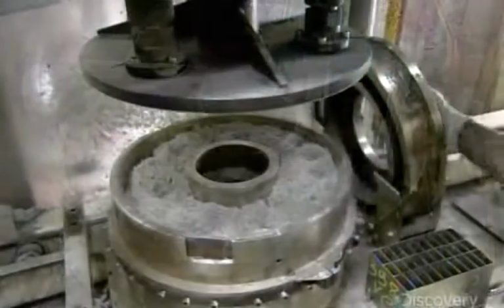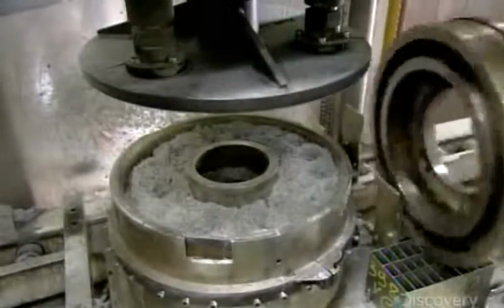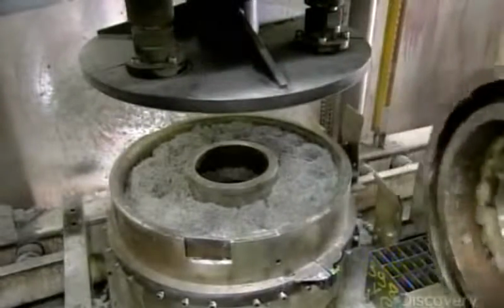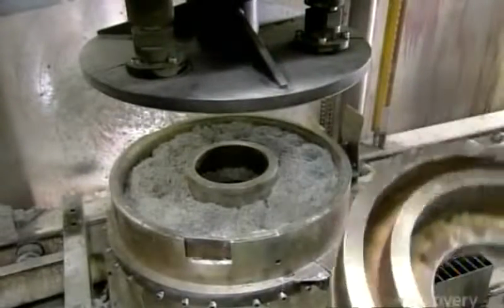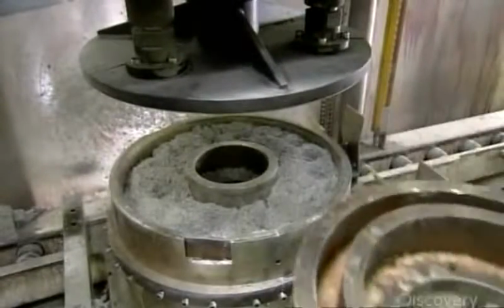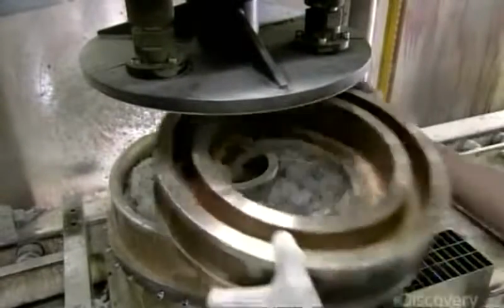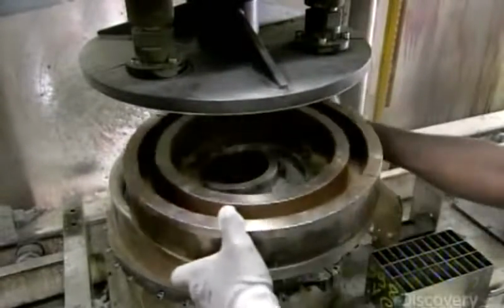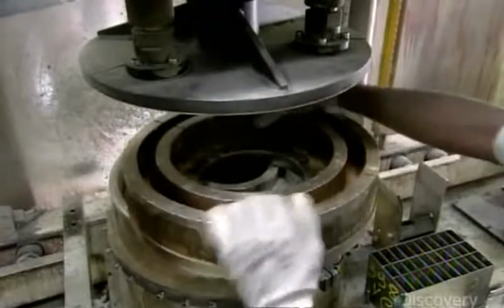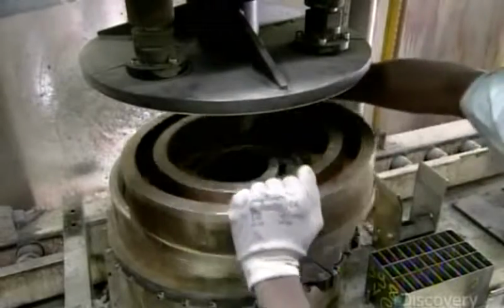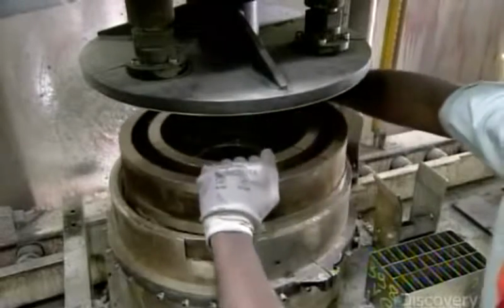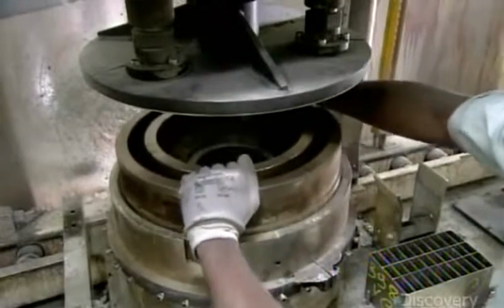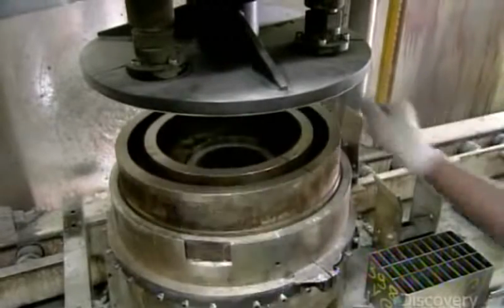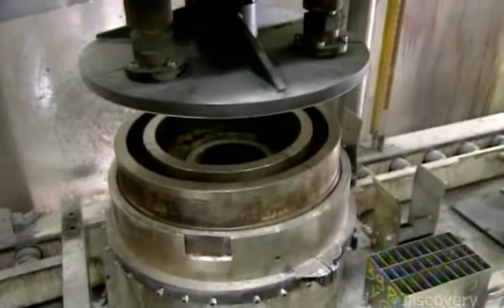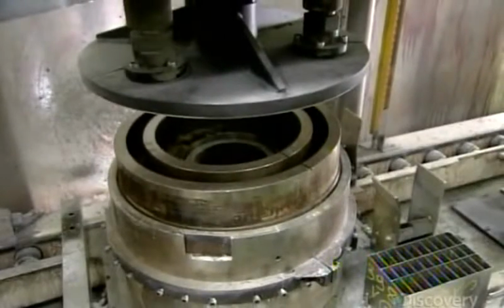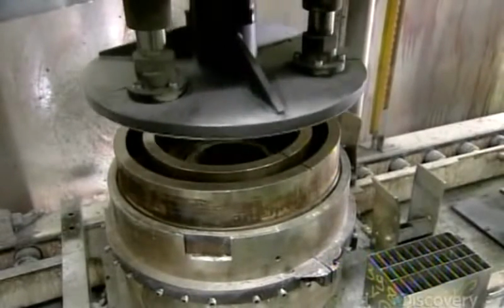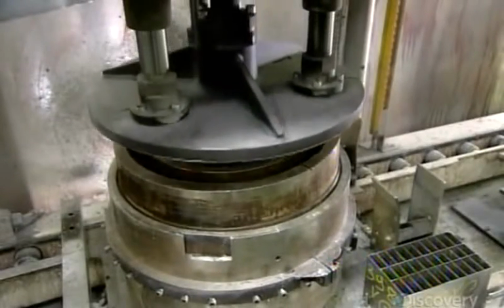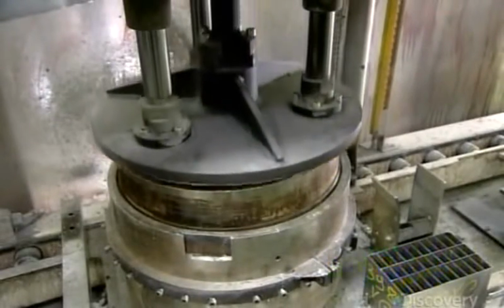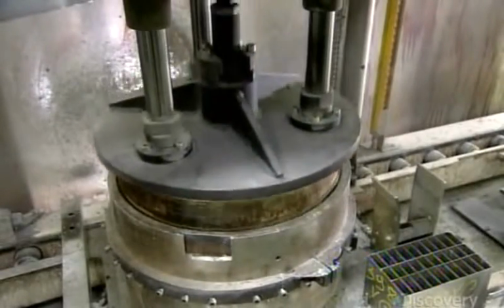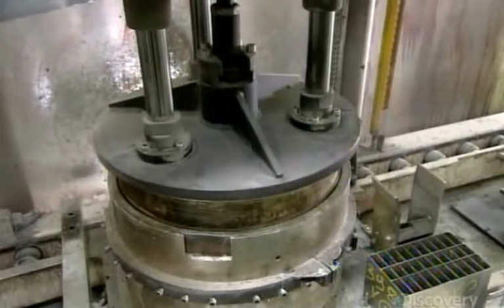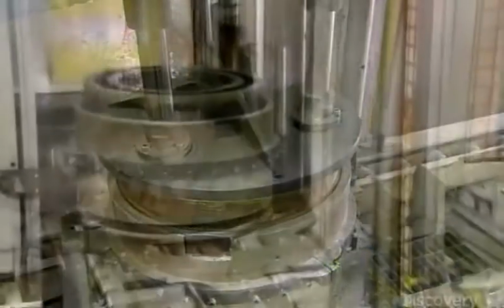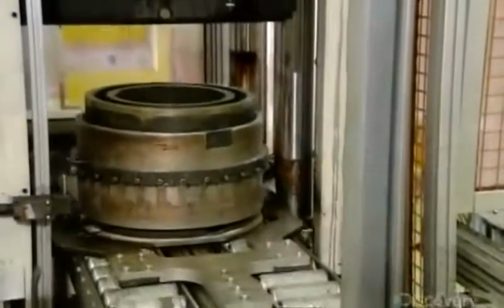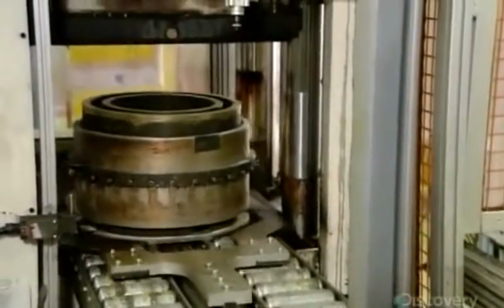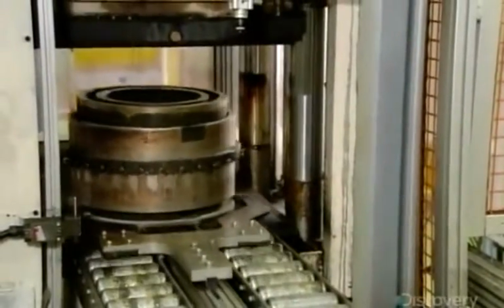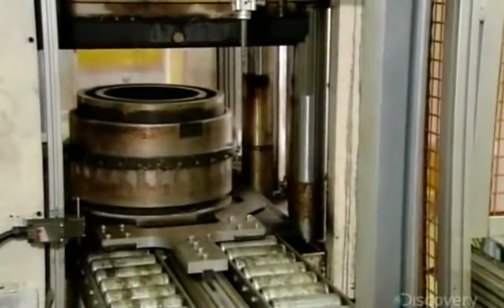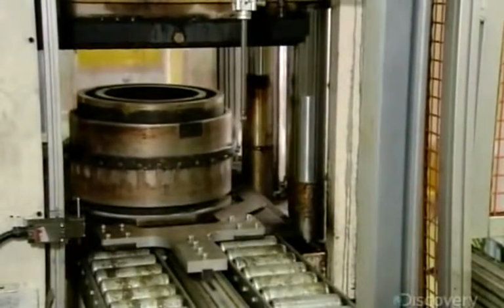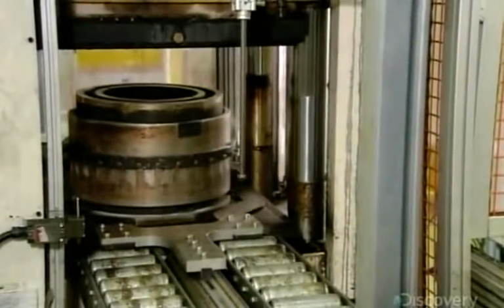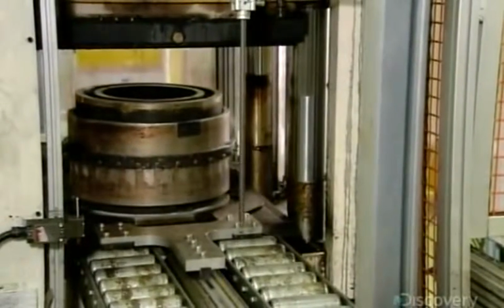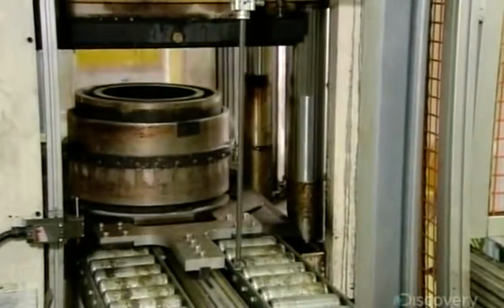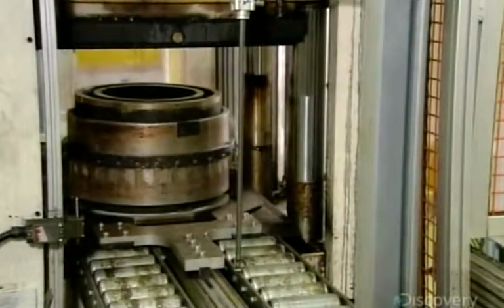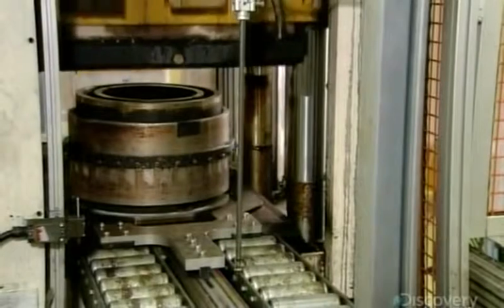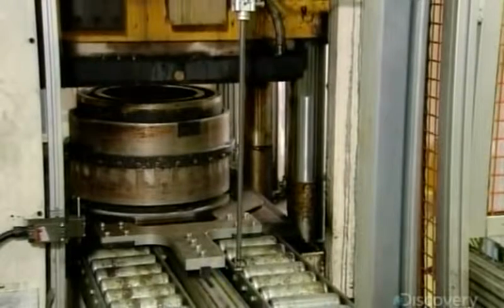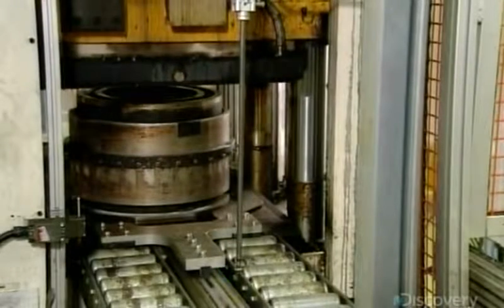Workers close up the mold and a small press pushes down the cover to lightly compact the contents. The mold then enters a large press, which applies 20,000 kilograms of pressure while heating to 200 degrees Celsius.